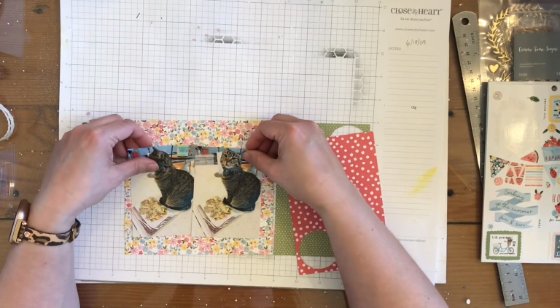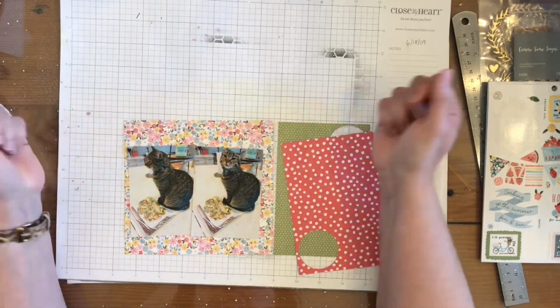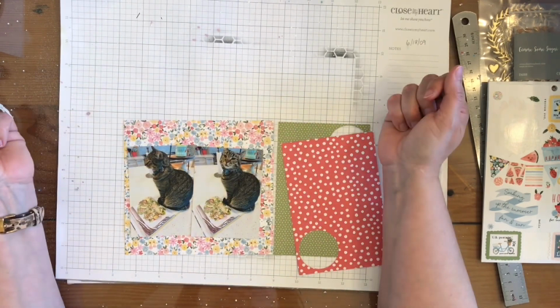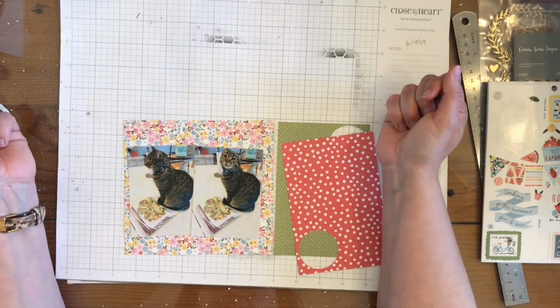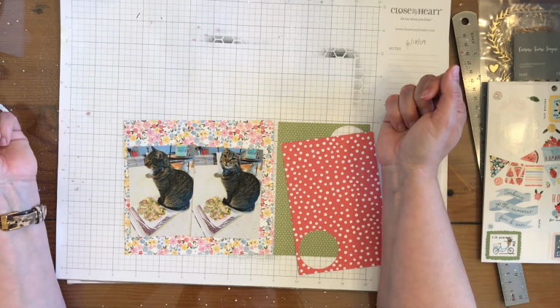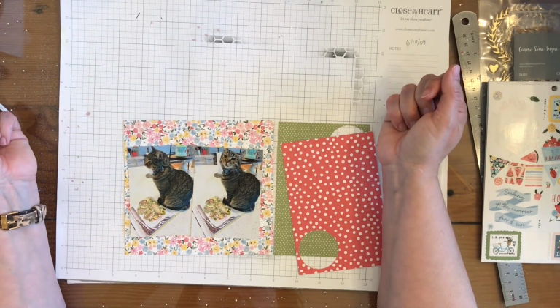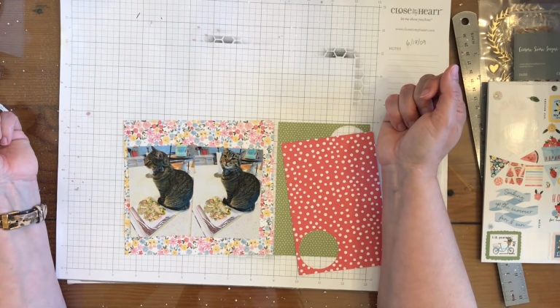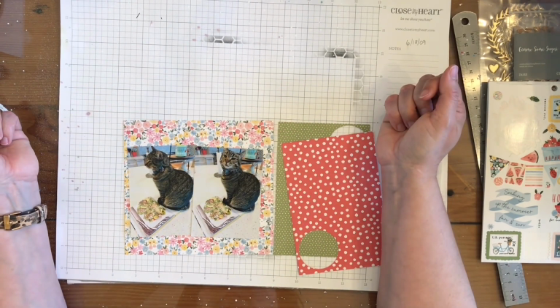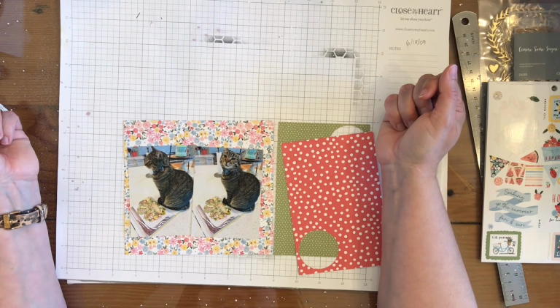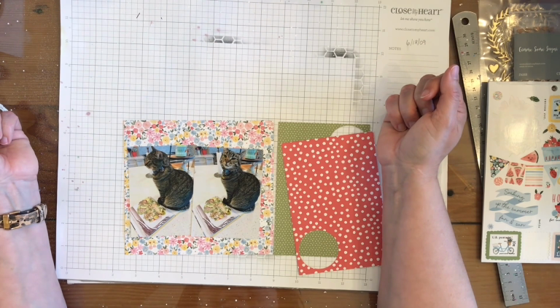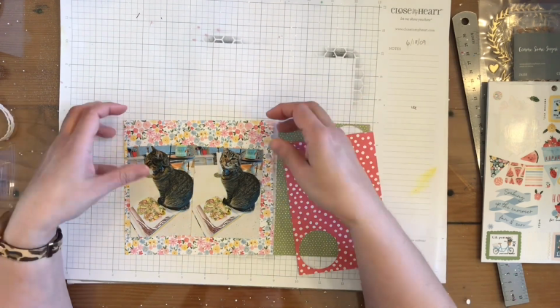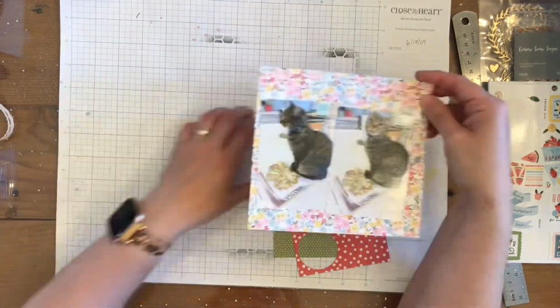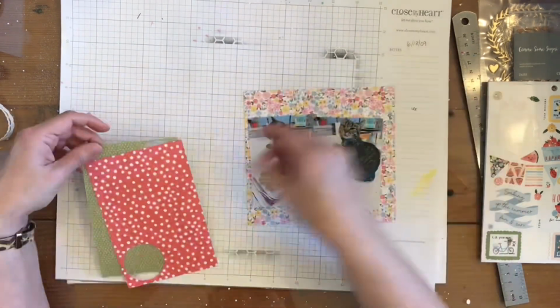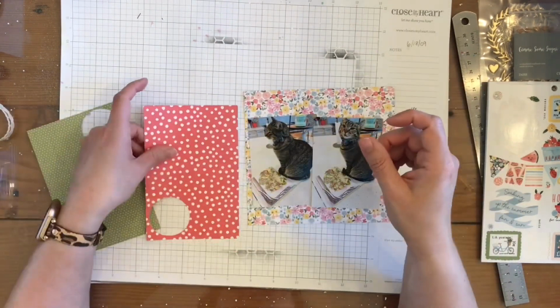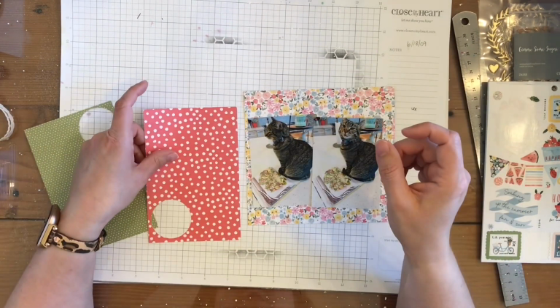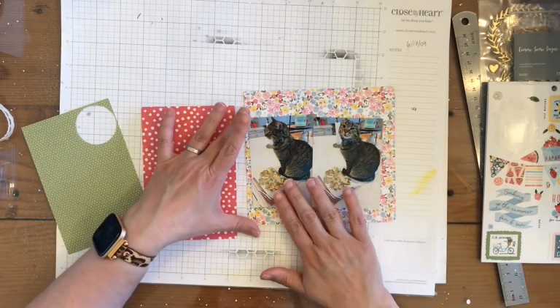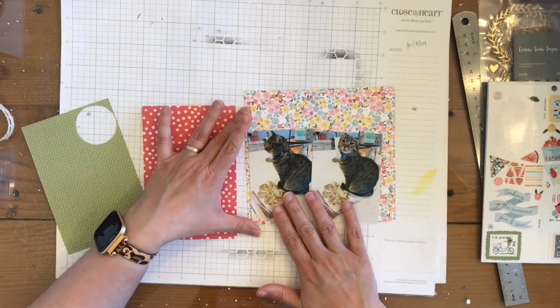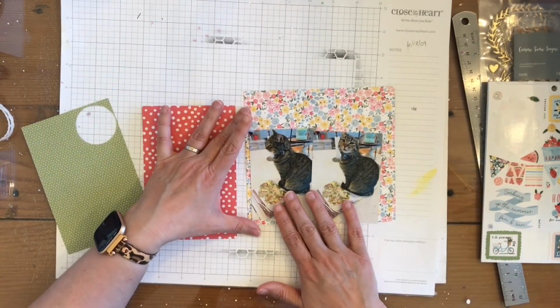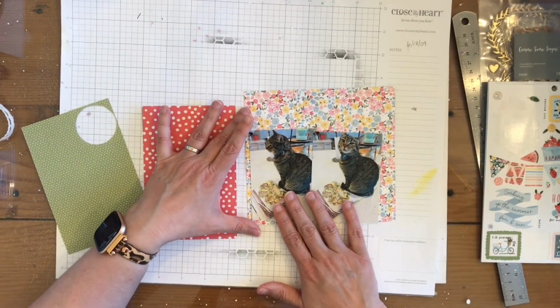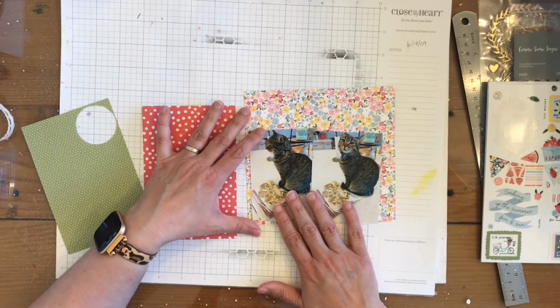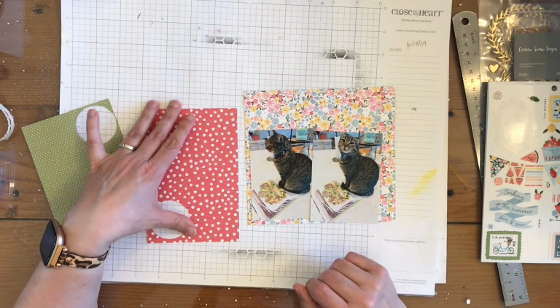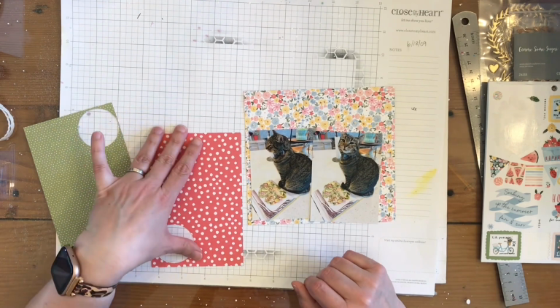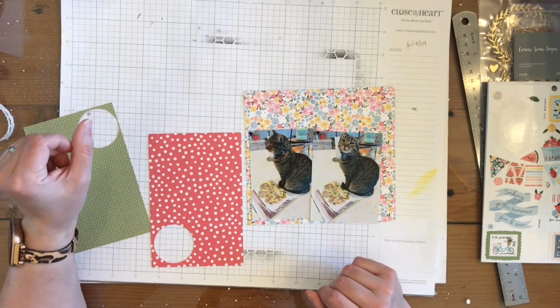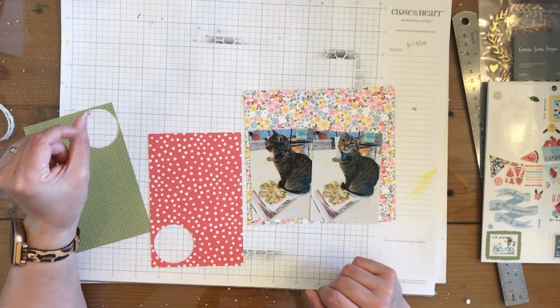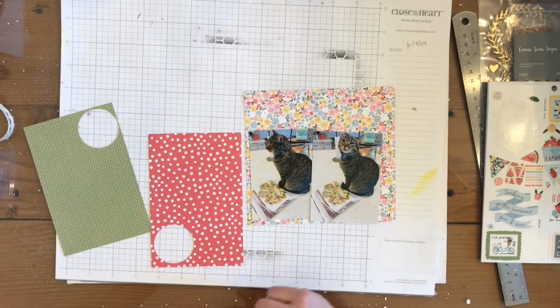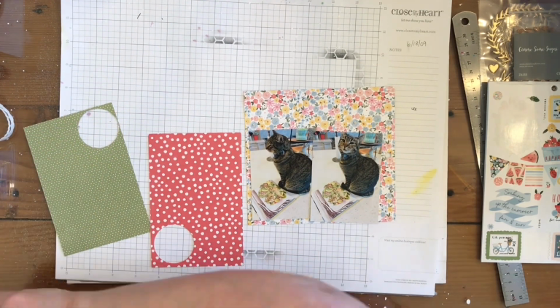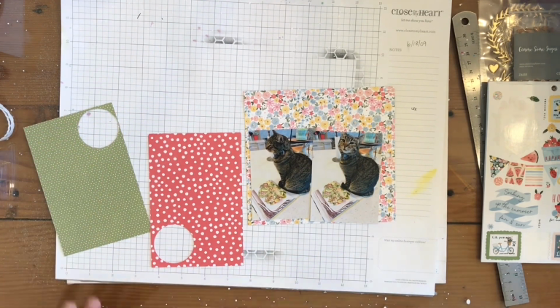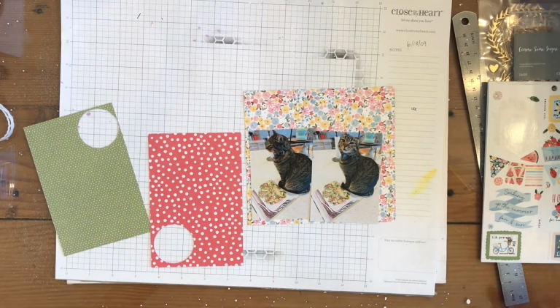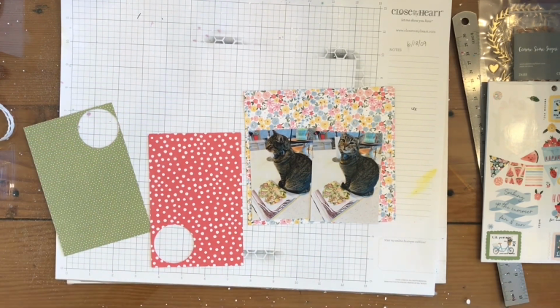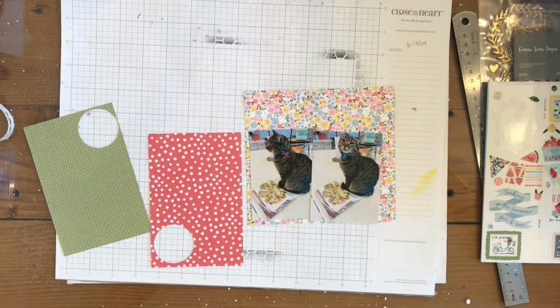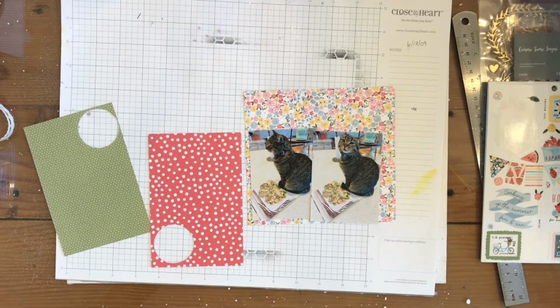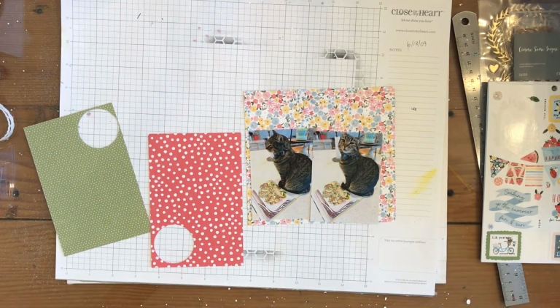I do pull these three scraps and this one page out of my mega paper pad, and these are the things I'm going to use to build my page.